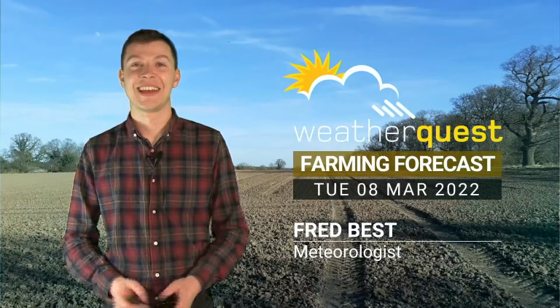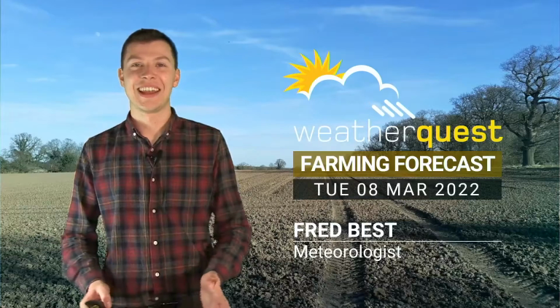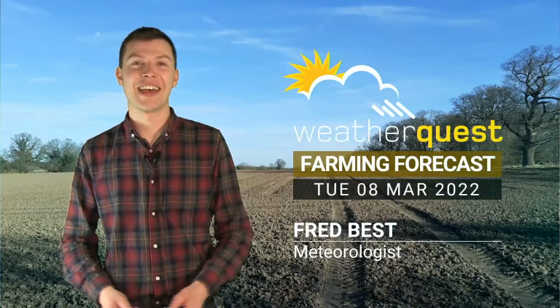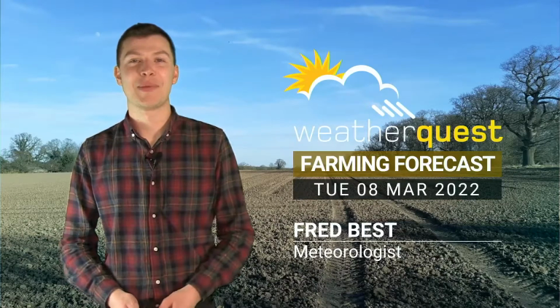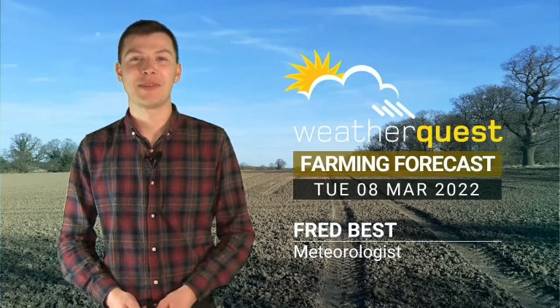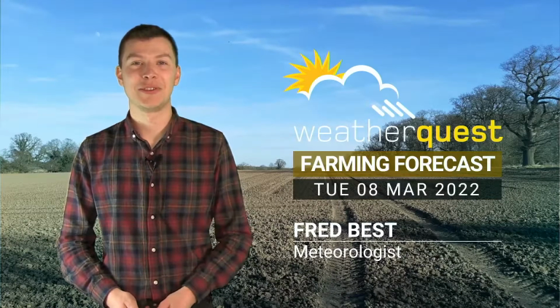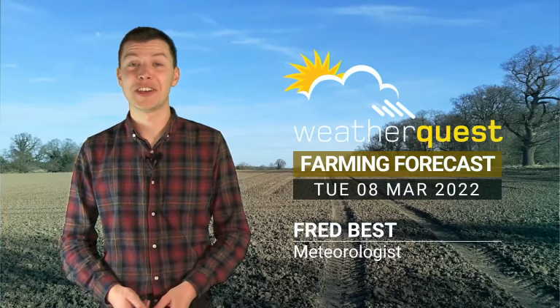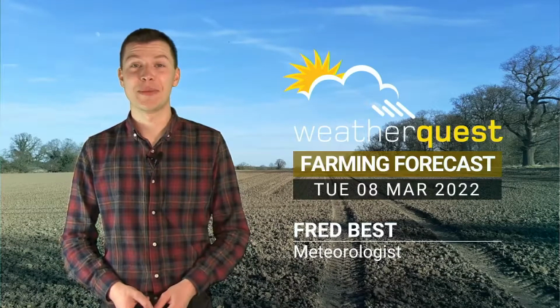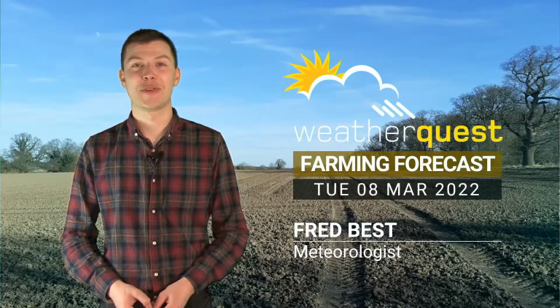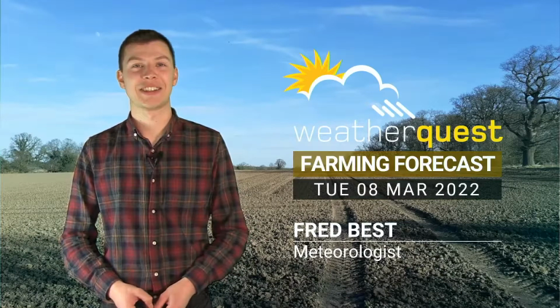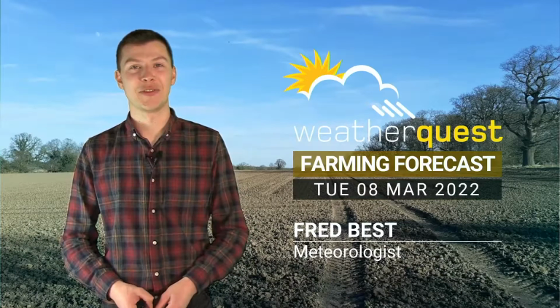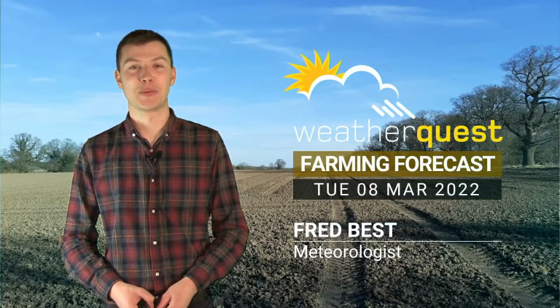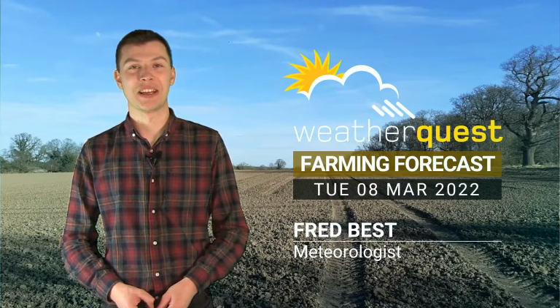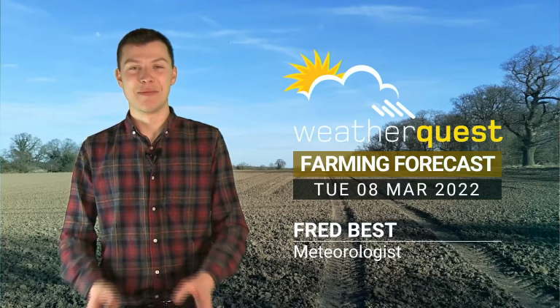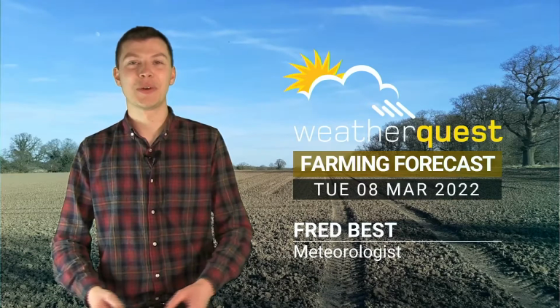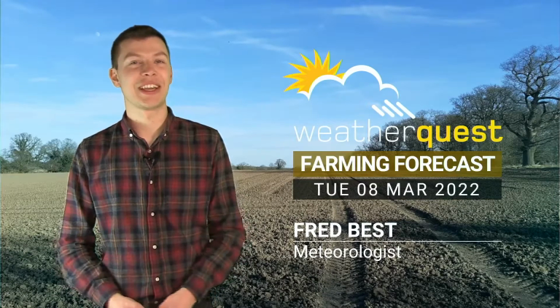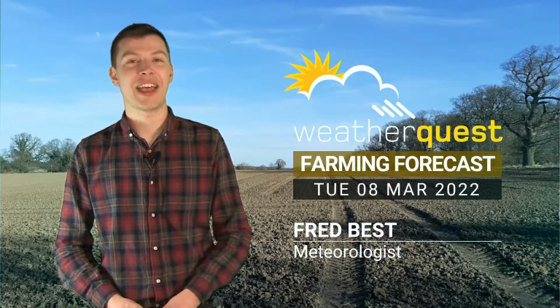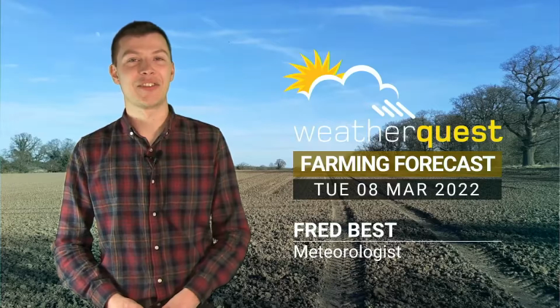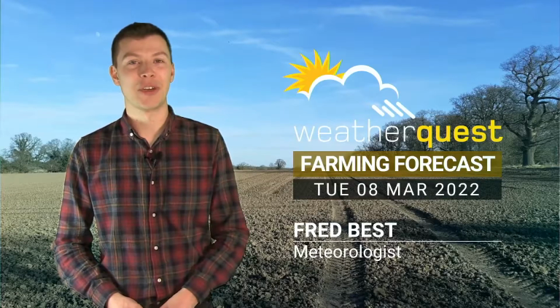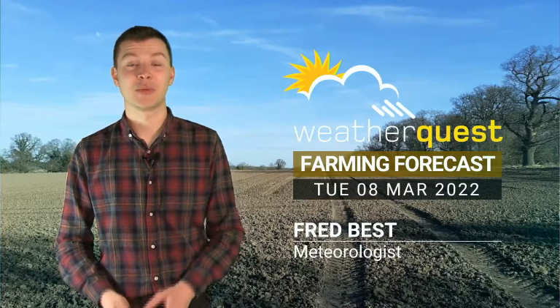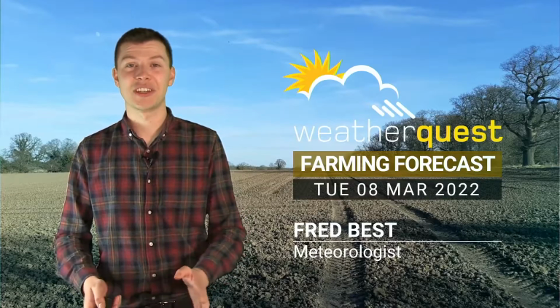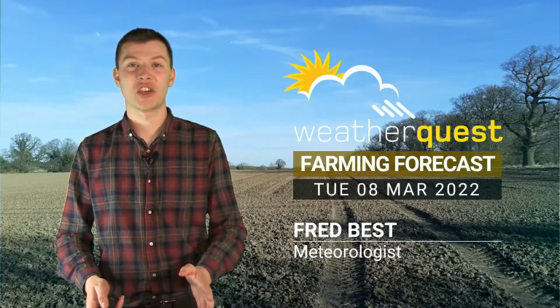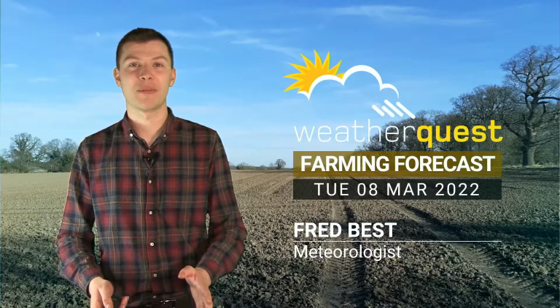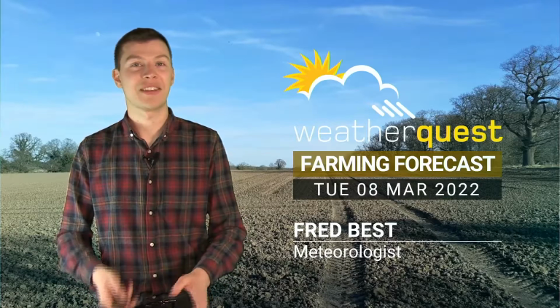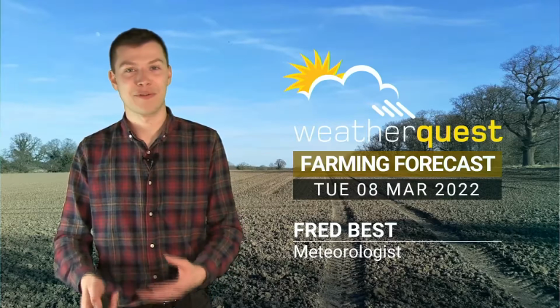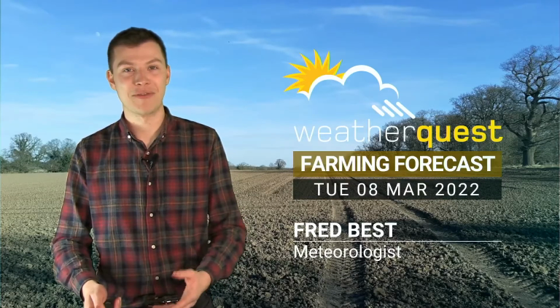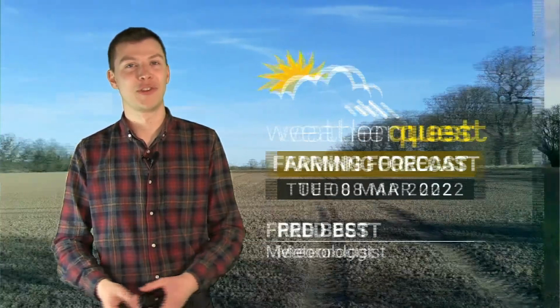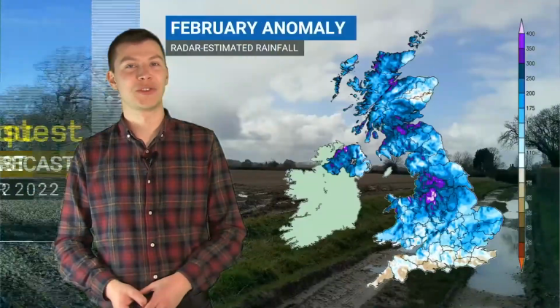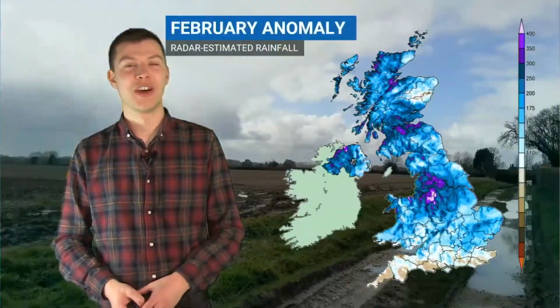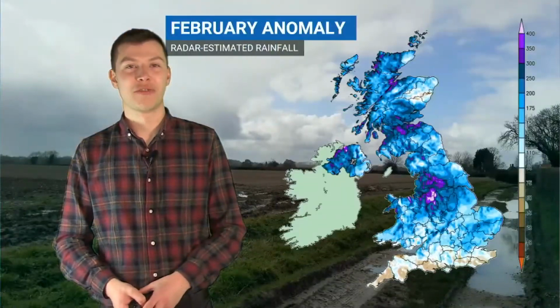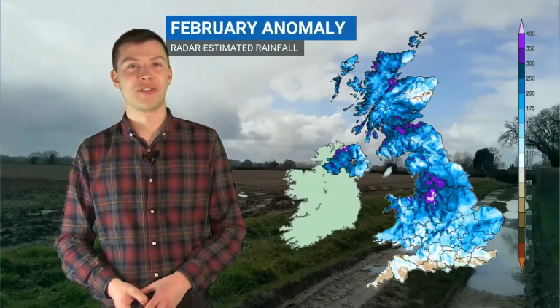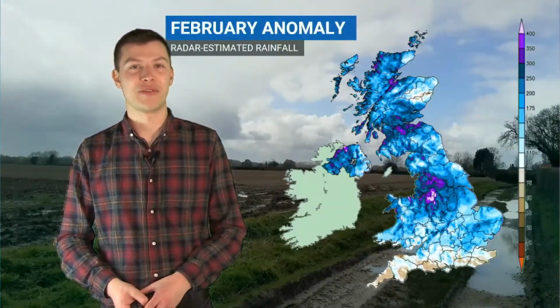Hello there and welcome to the first farming forecast of spring. Before we take a look at the forecast, we're just going to take a quick look back at the amount of rainfall that we saw through February.